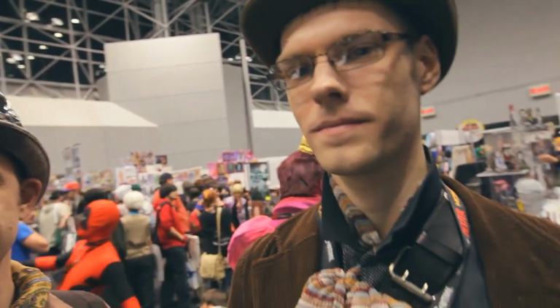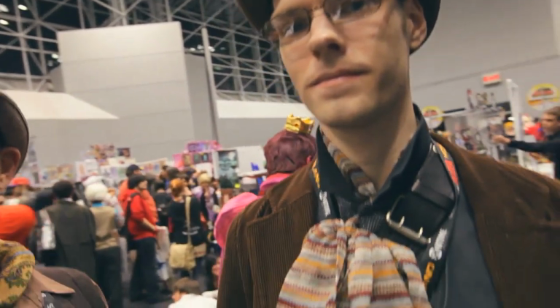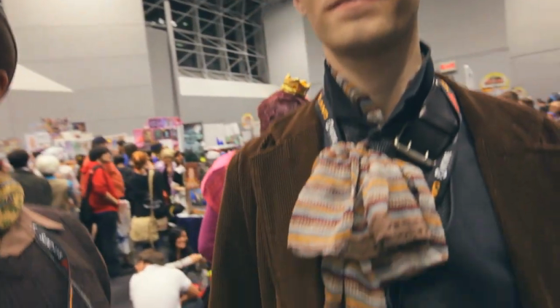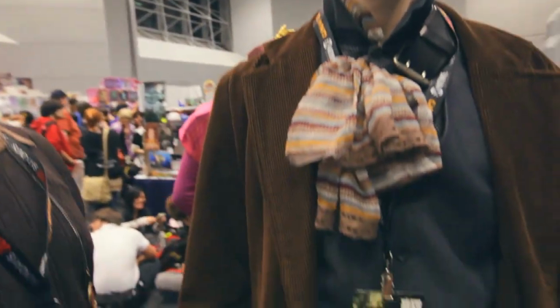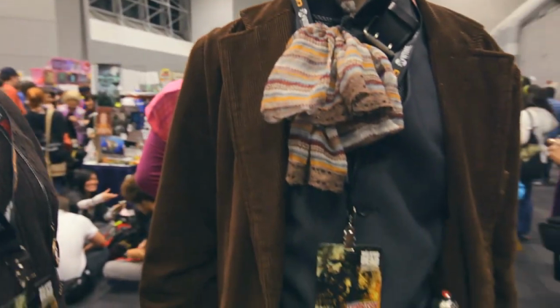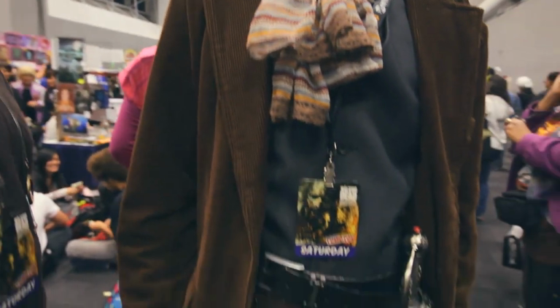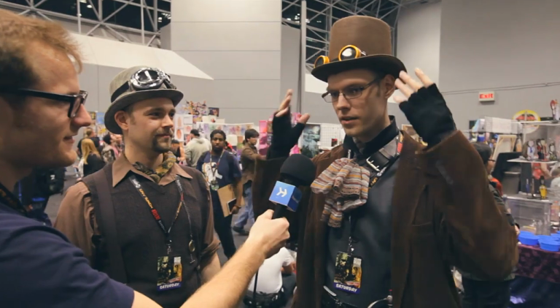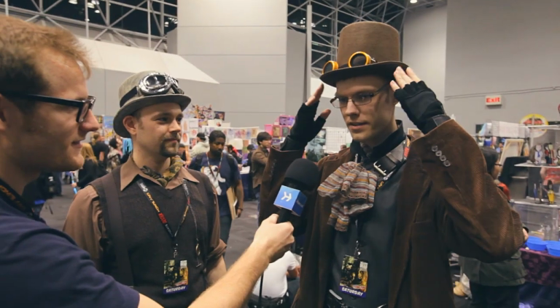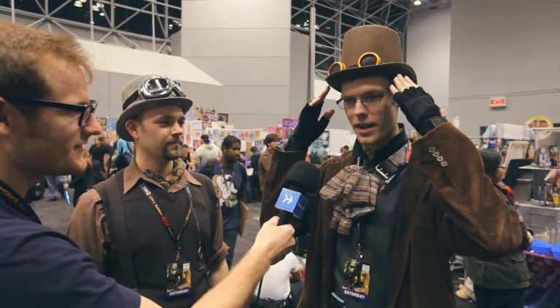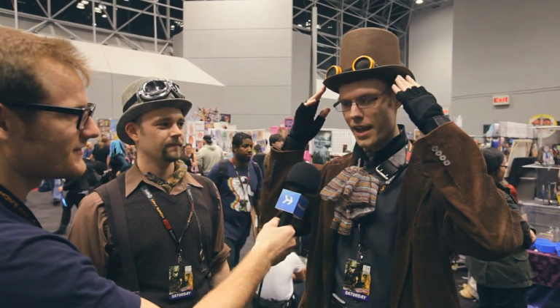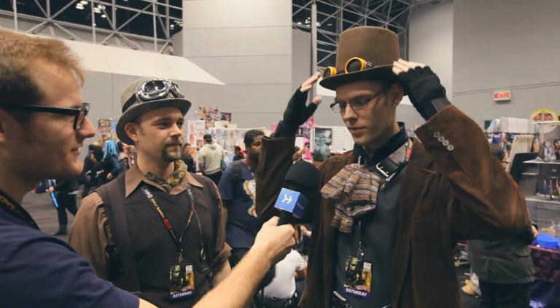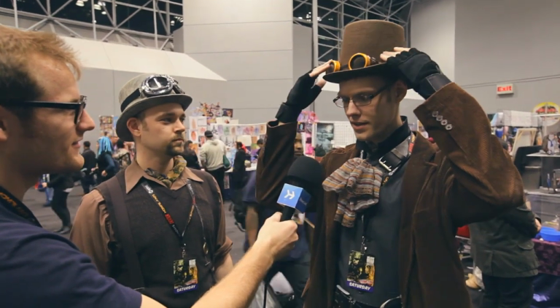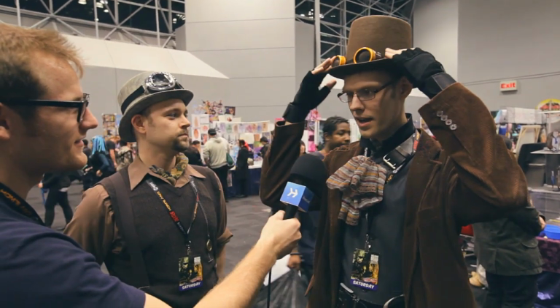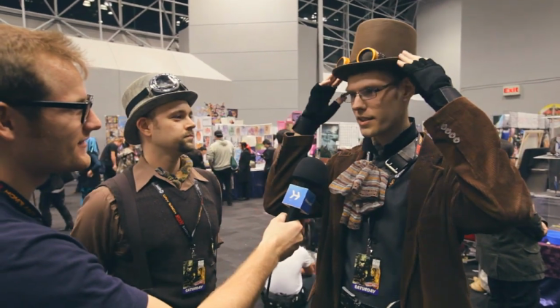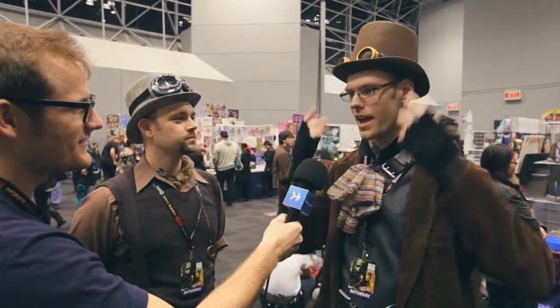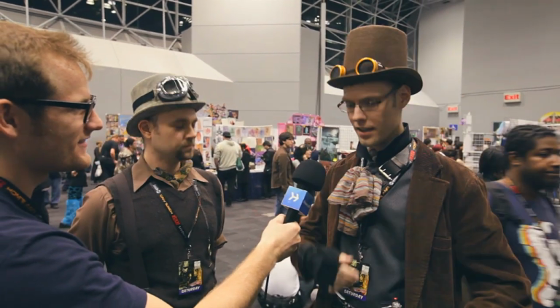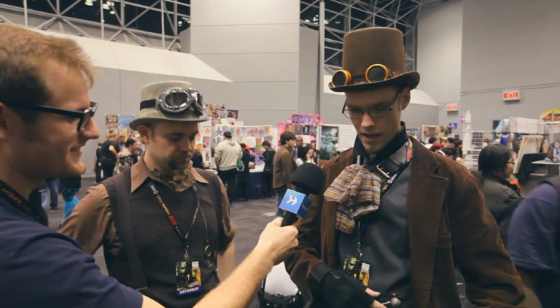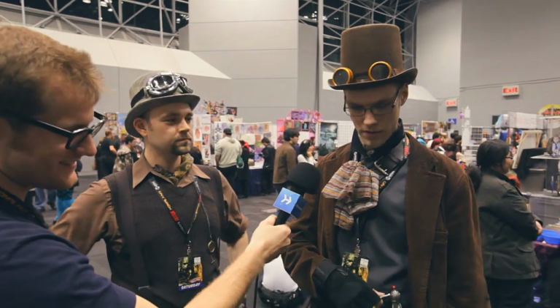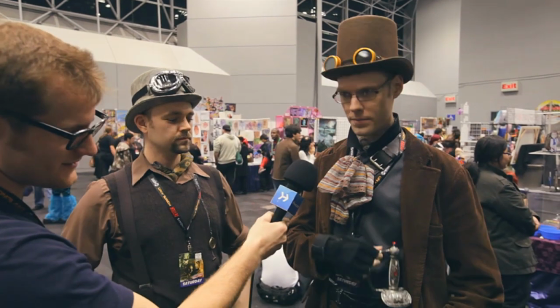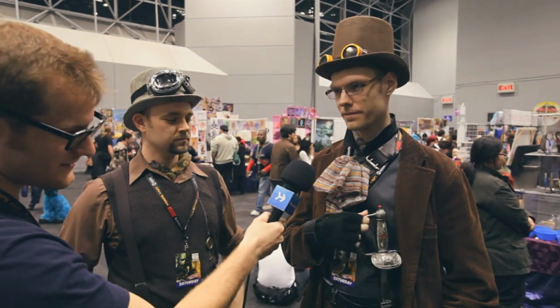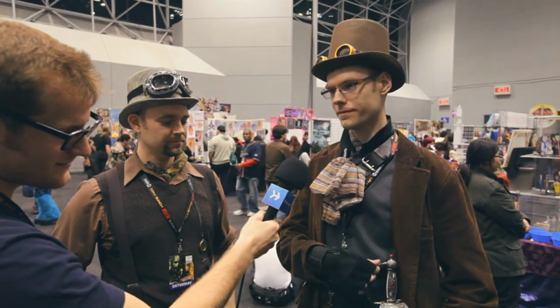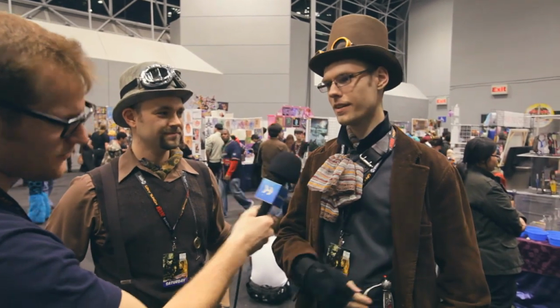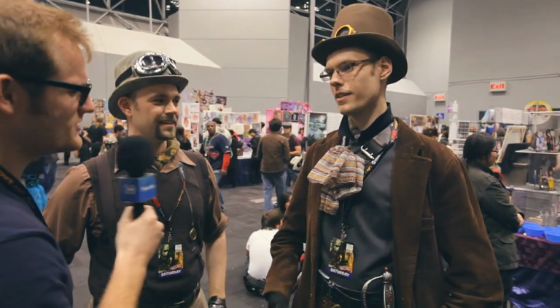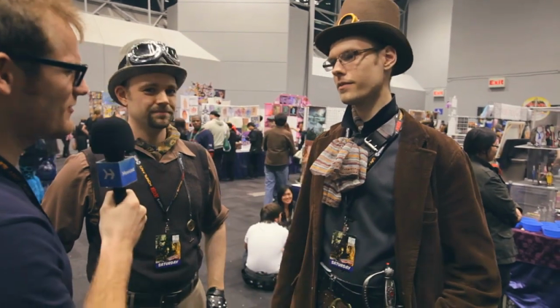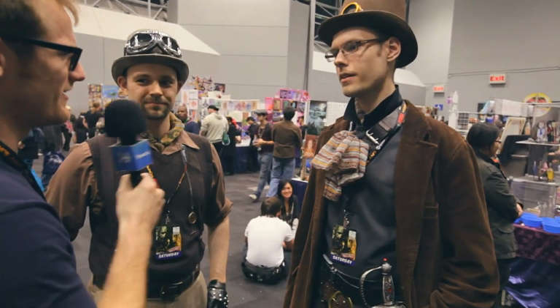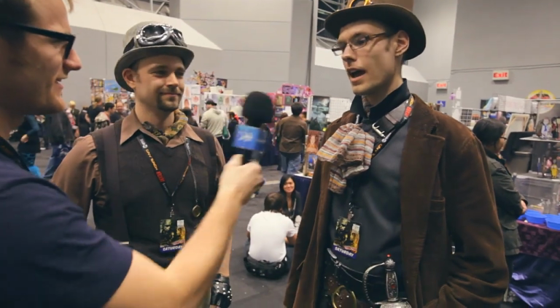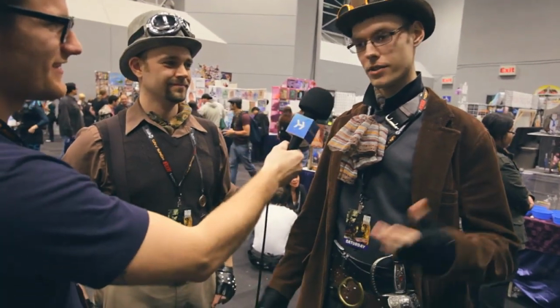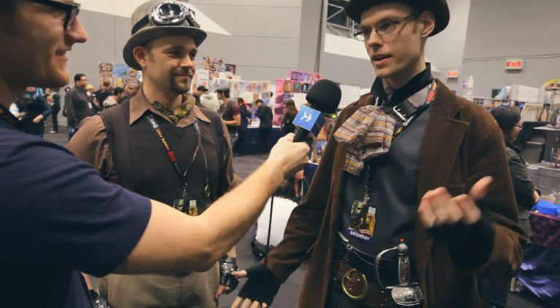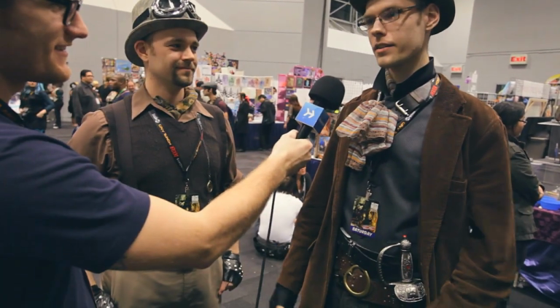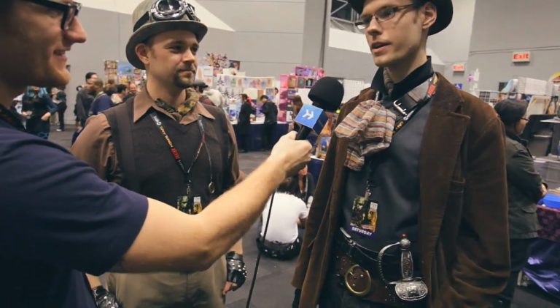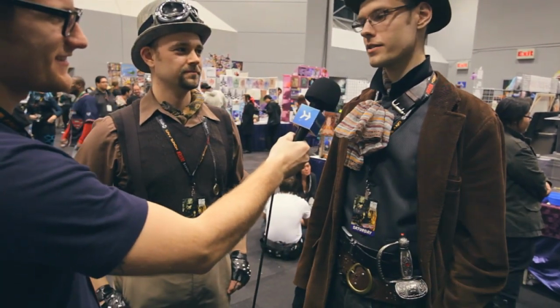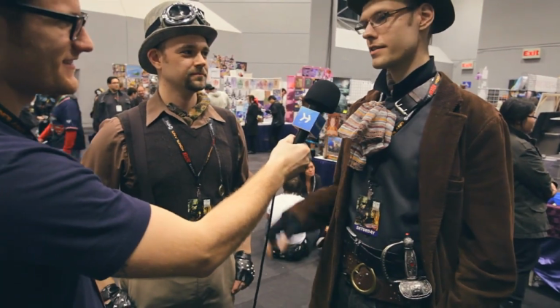Most of it was already in my closet. The only things that we had to add was the goggles and the hat and, of course, the rapier. Where'd you get that rapier? Actually, it was right here at Comic Con — it's downstairs.